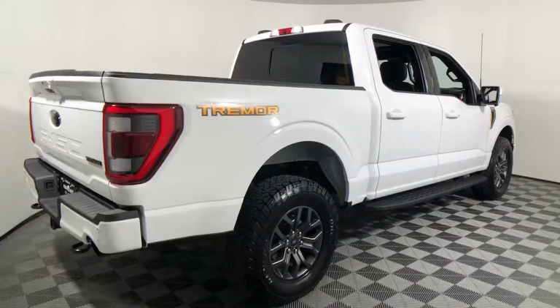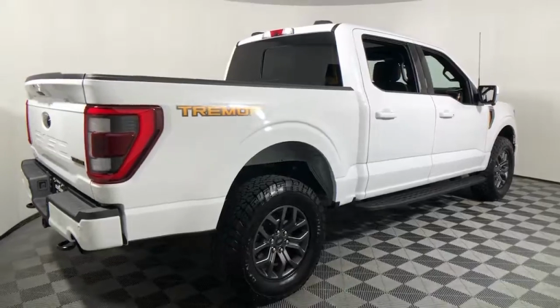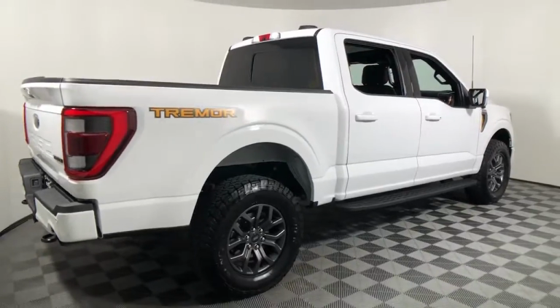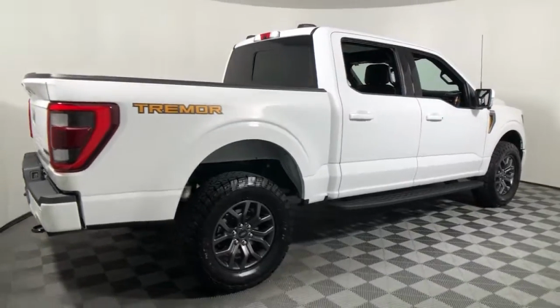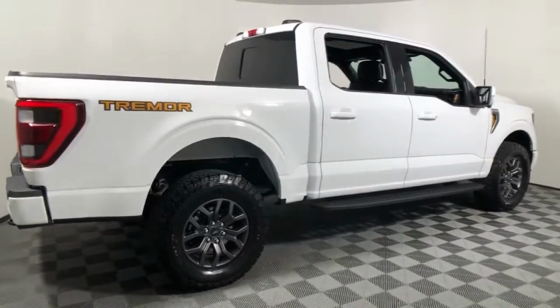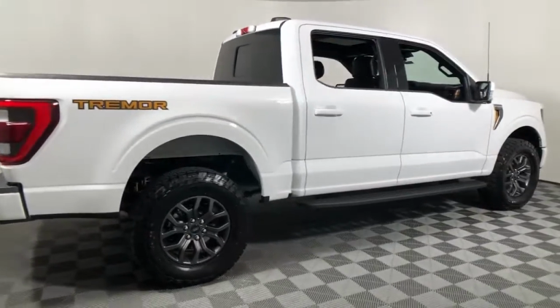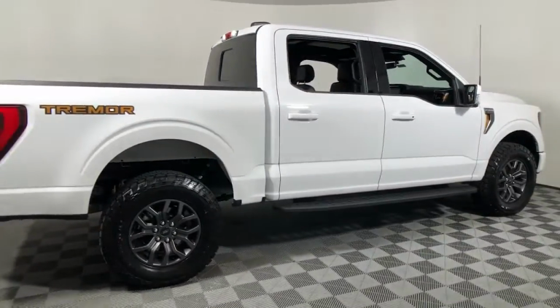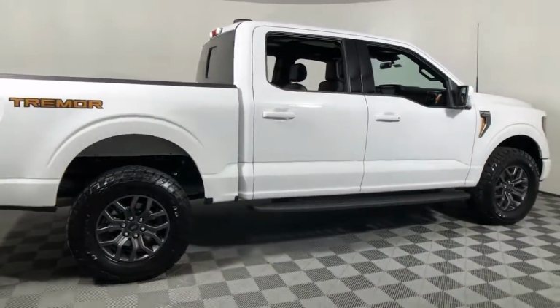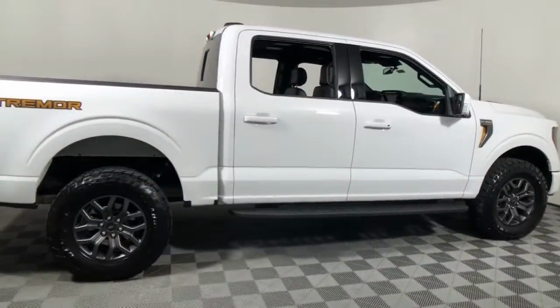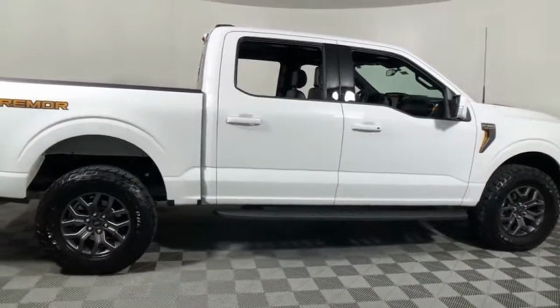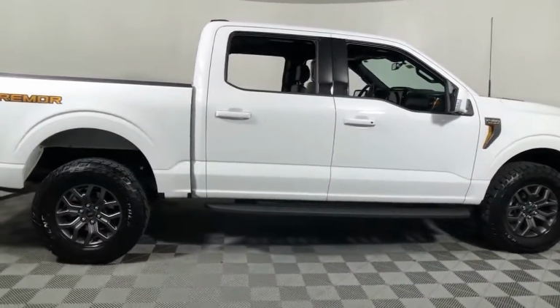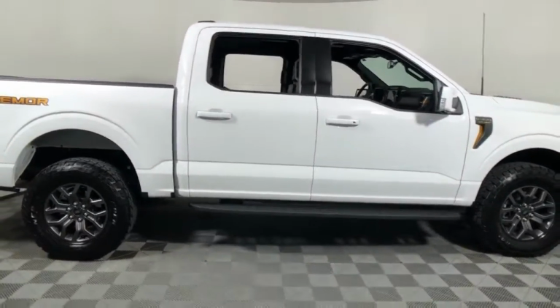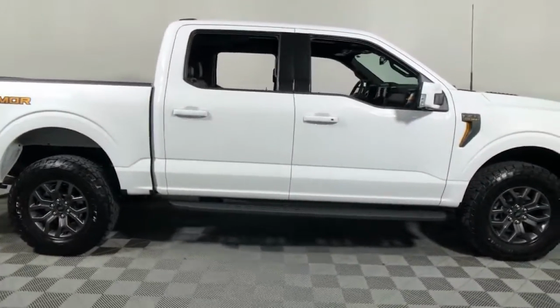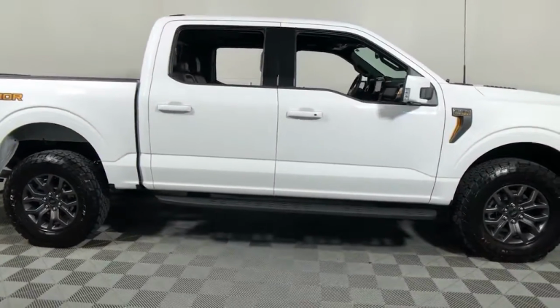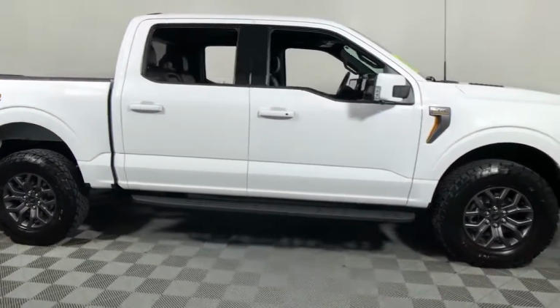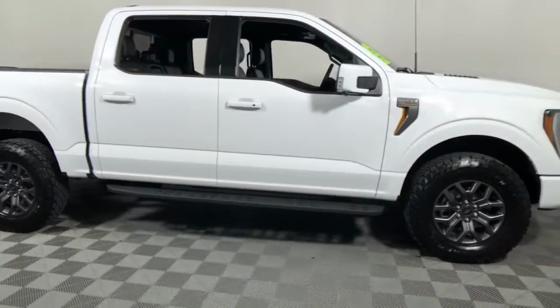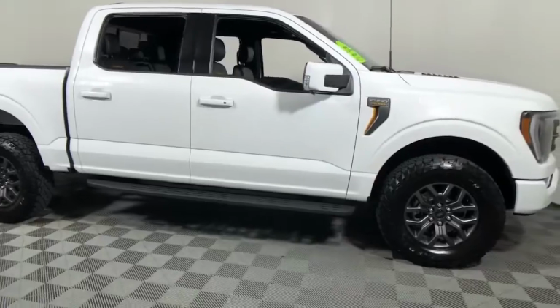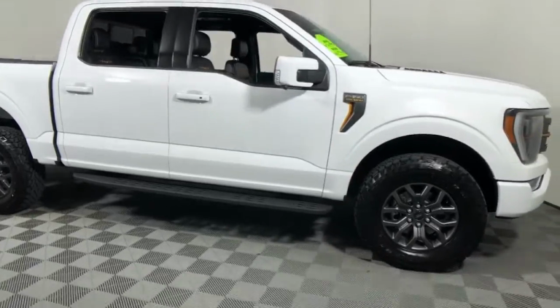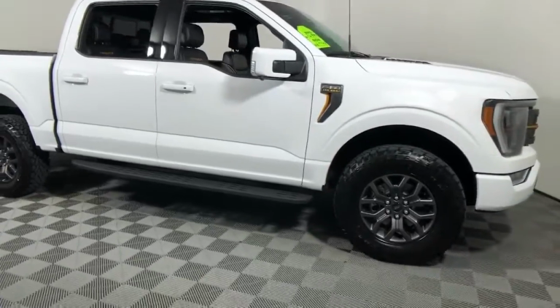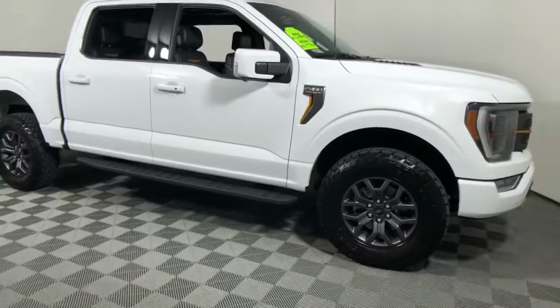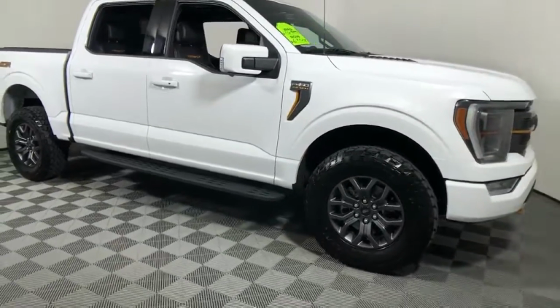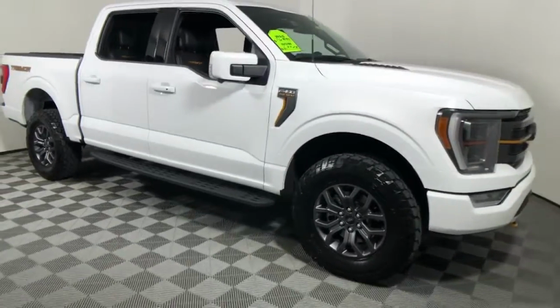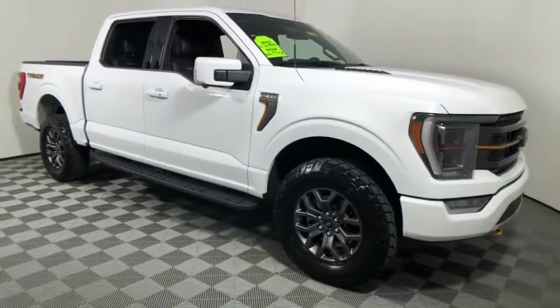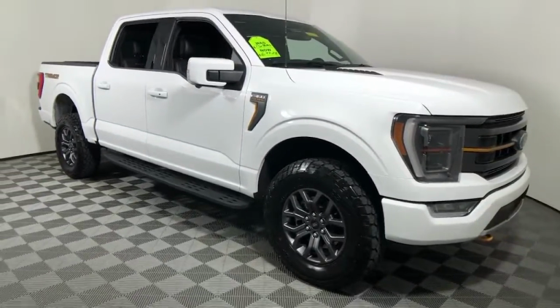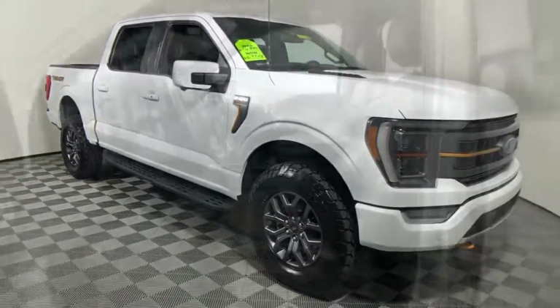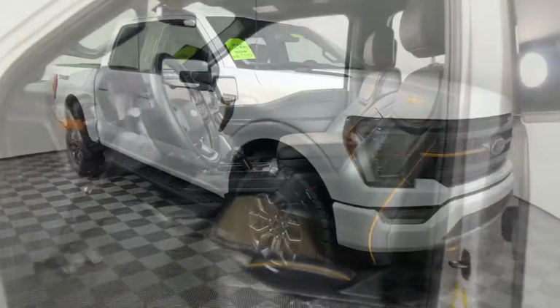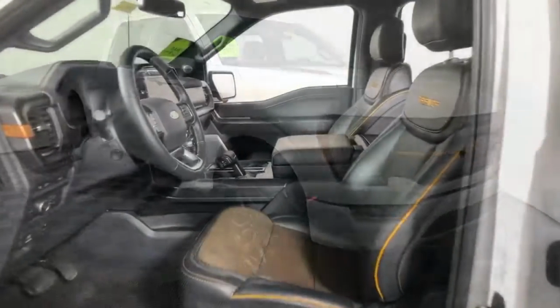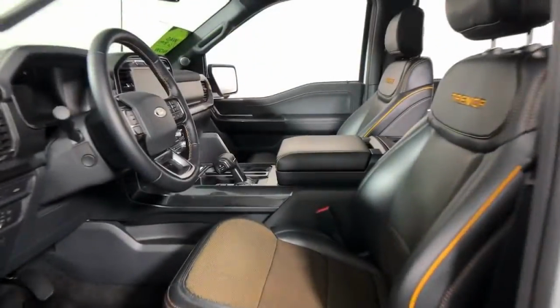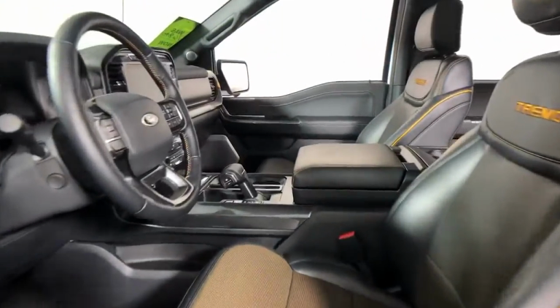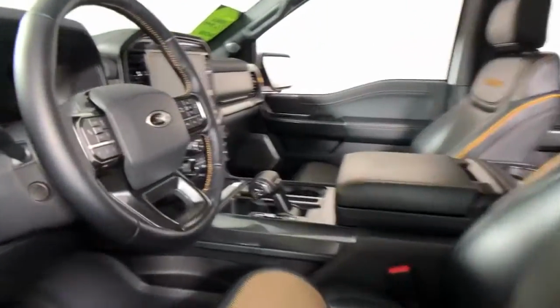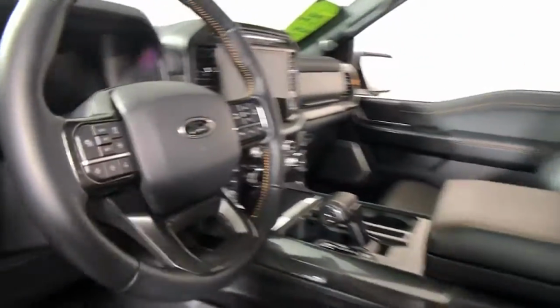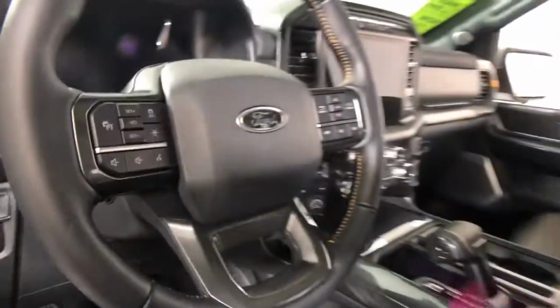Here is a wonderful 2021 Ford F-150. With less than 5,000 miles on the odometer, this vehicle stands out from the rest.